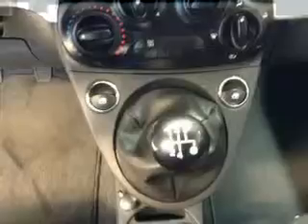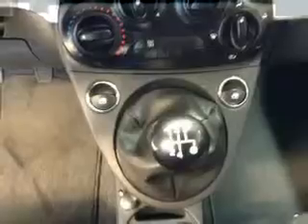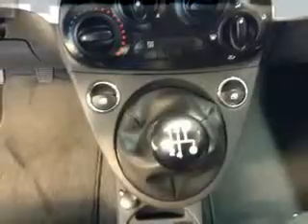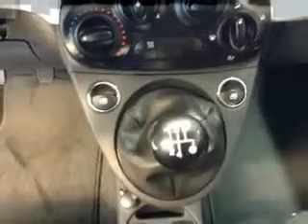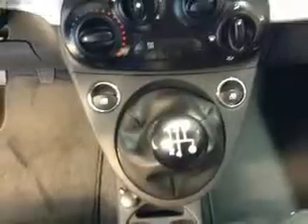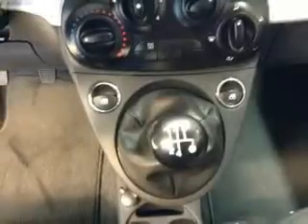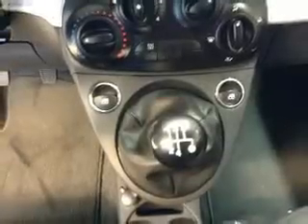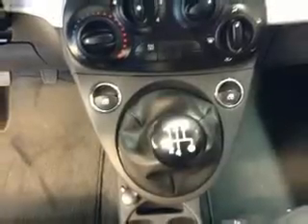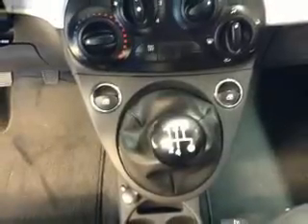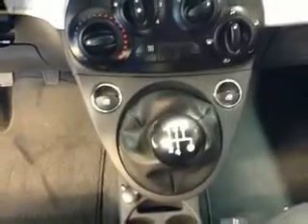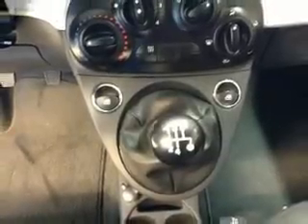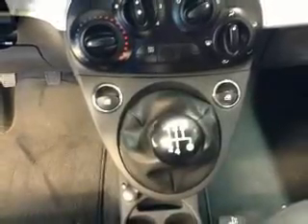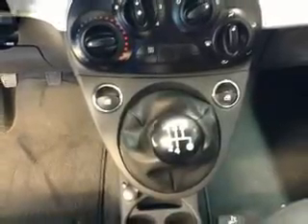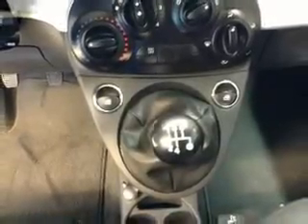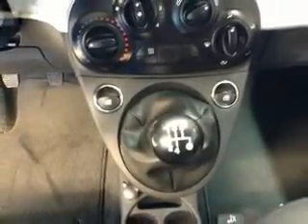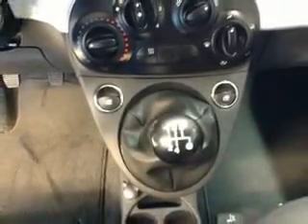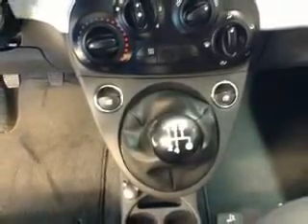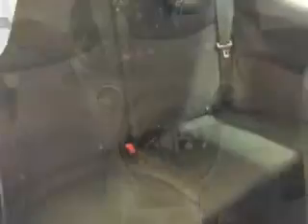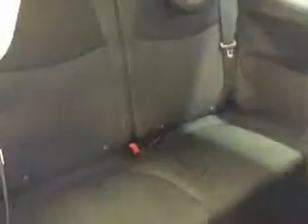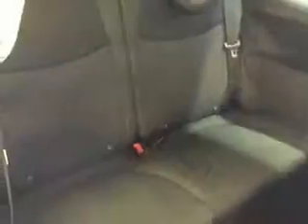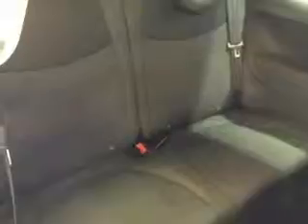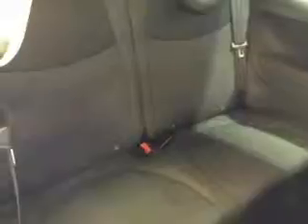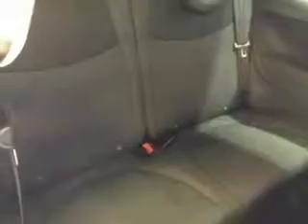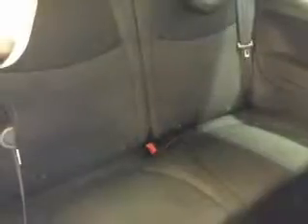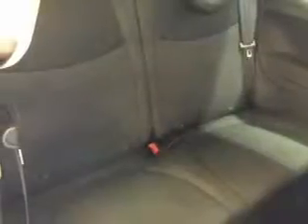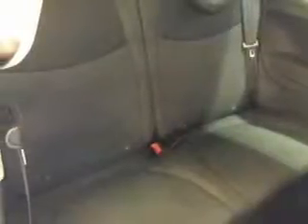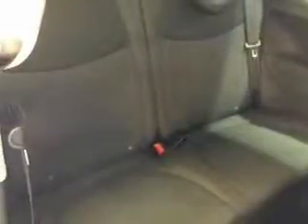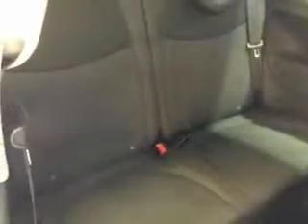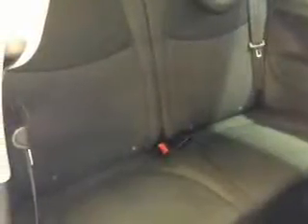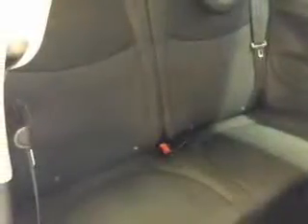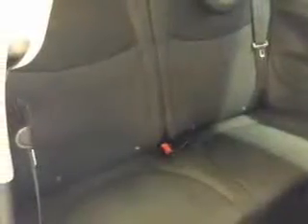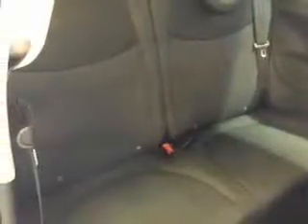Keyless entry, power door locks, power windows, cruise control, Bluetooth wireless, an AM FM stereo with a CD player, and power mirrors.